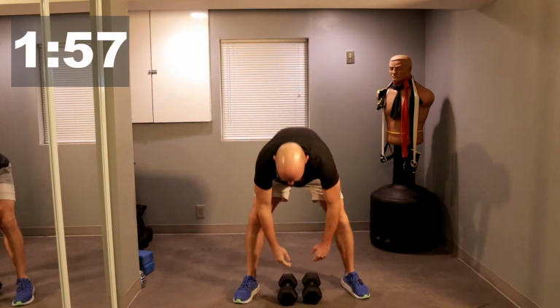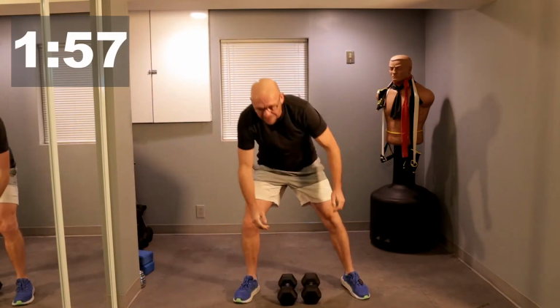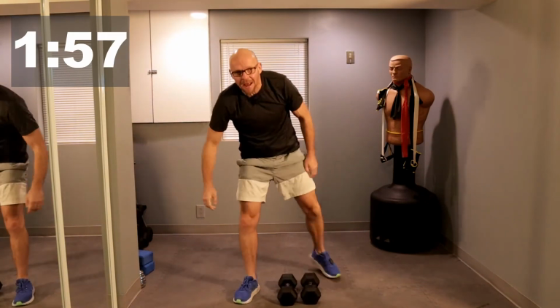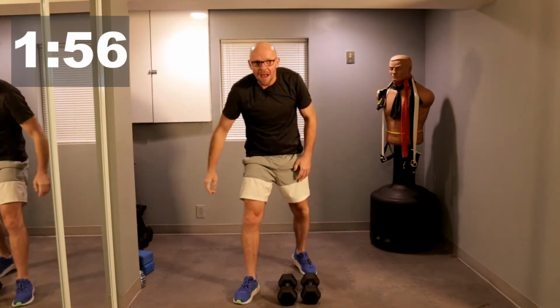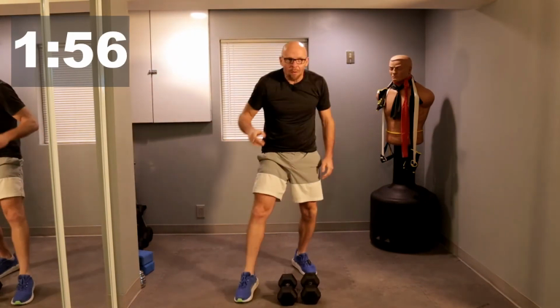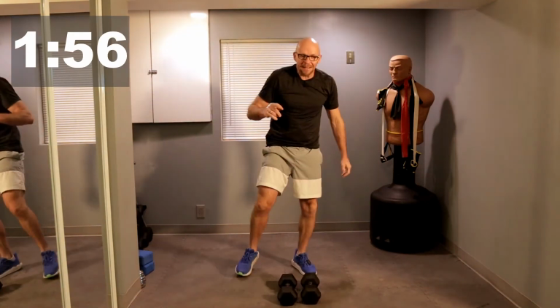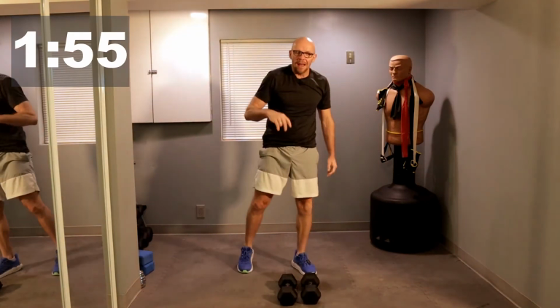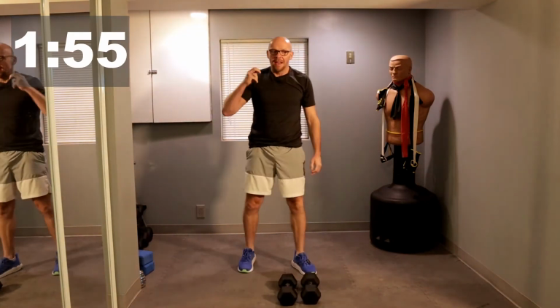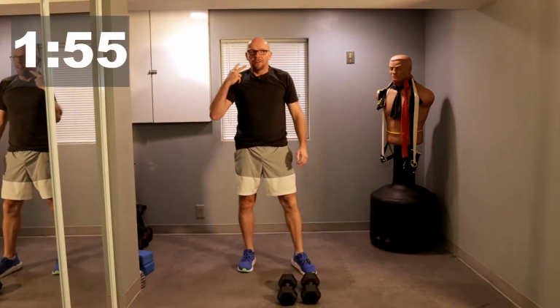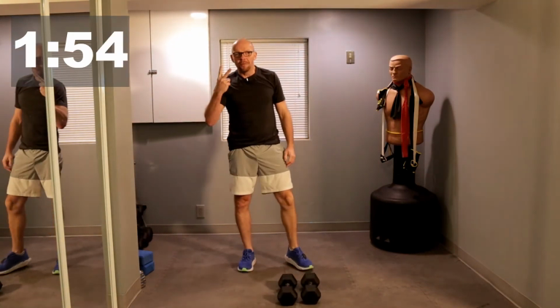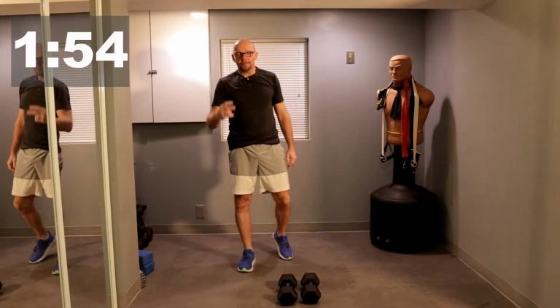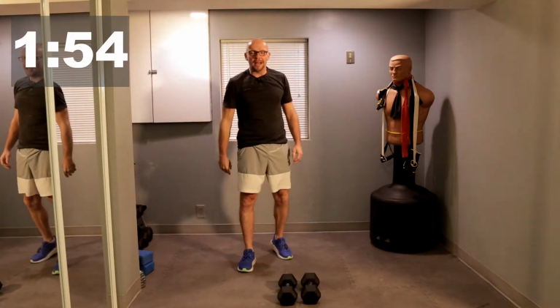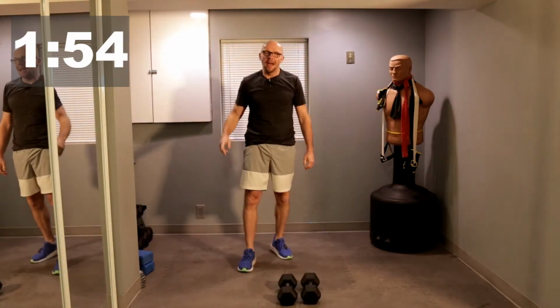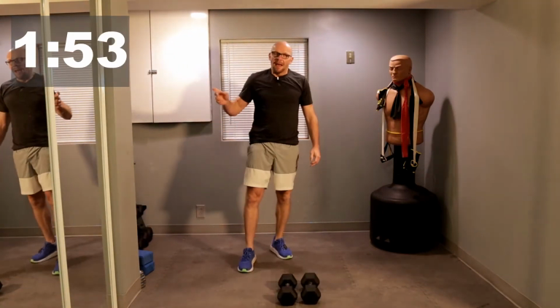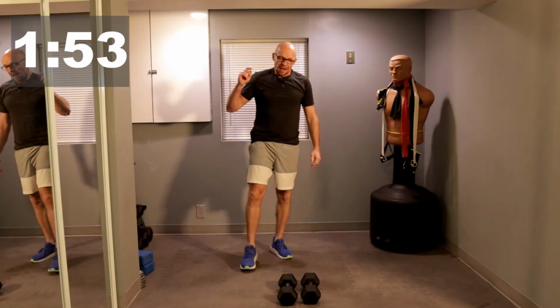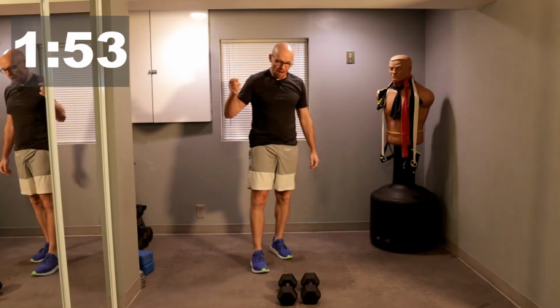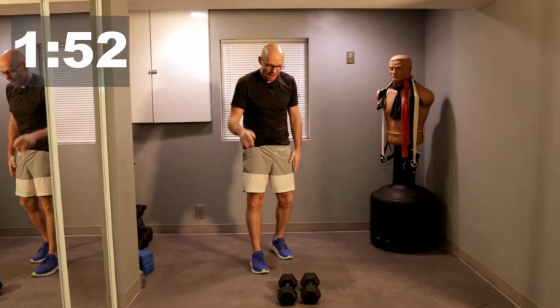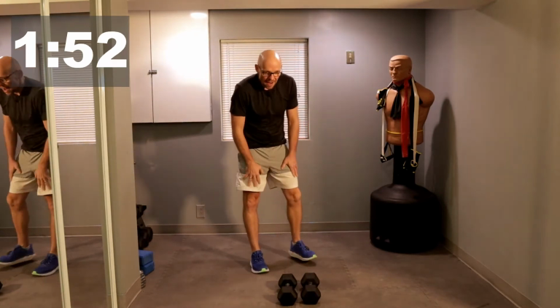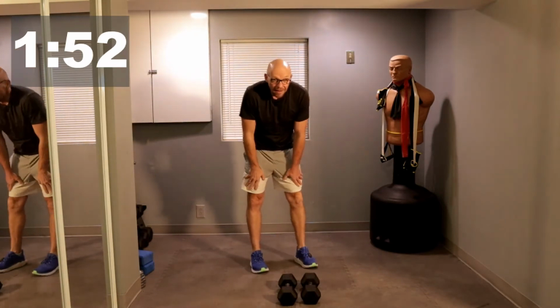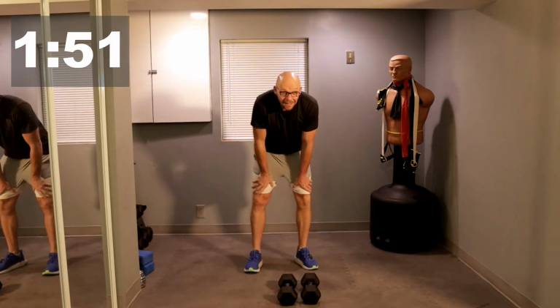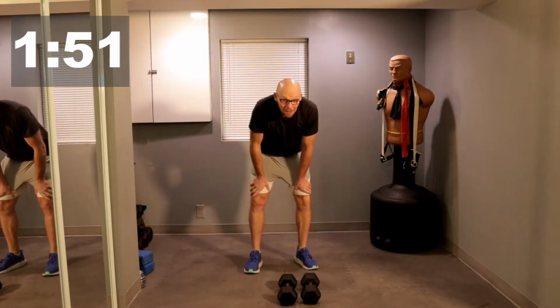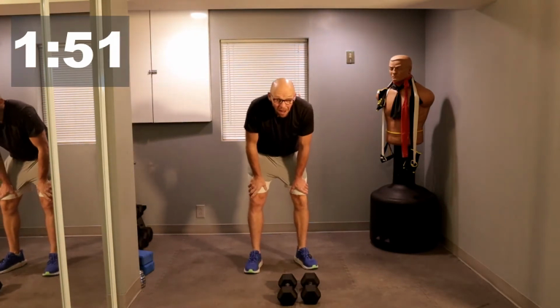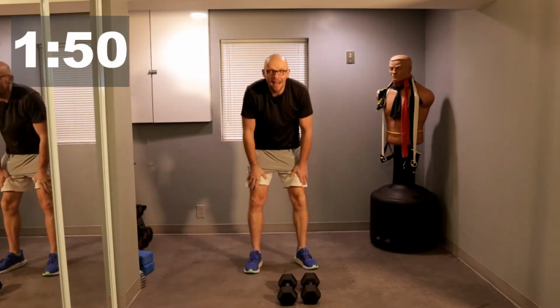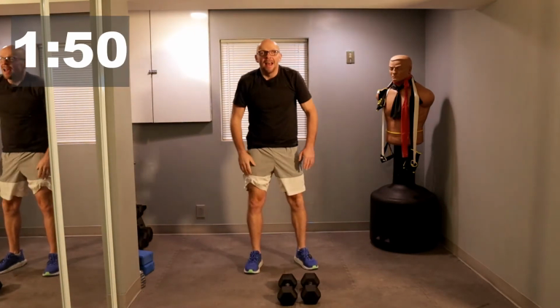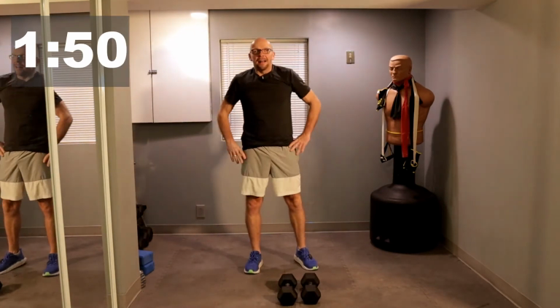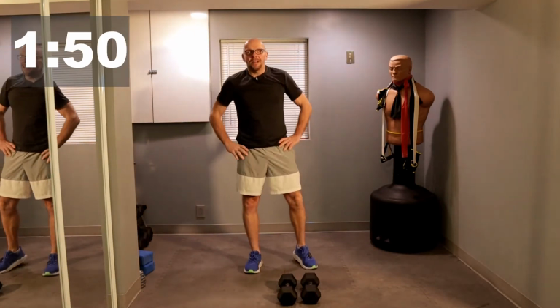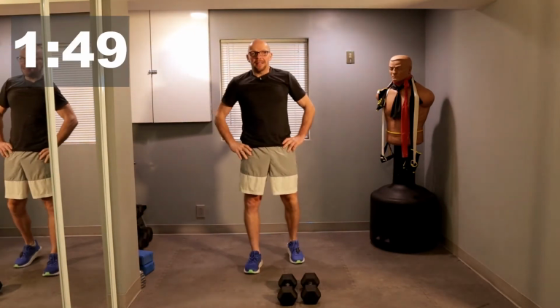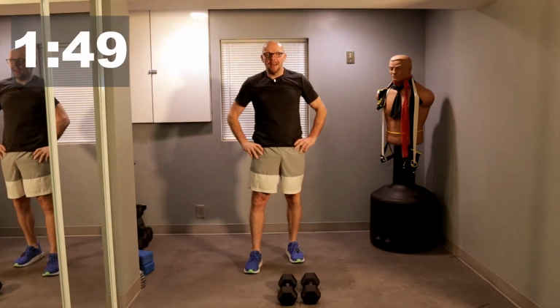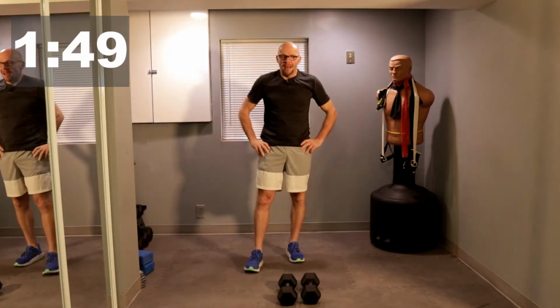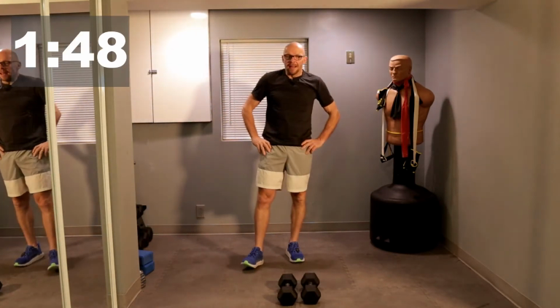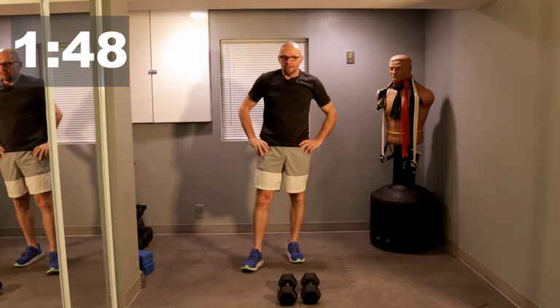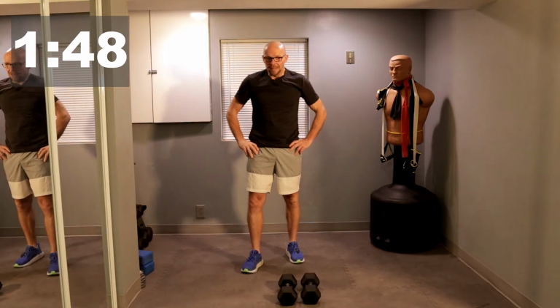All right guys, weights down, two-minute break. Clock is up on the wall — I'll see you guys in about two minutes.